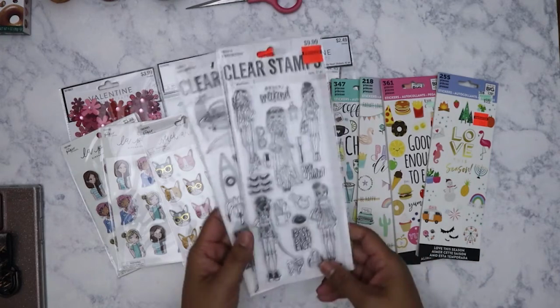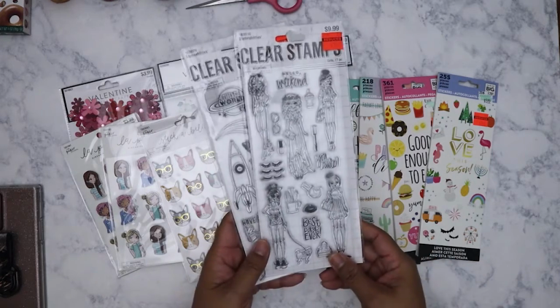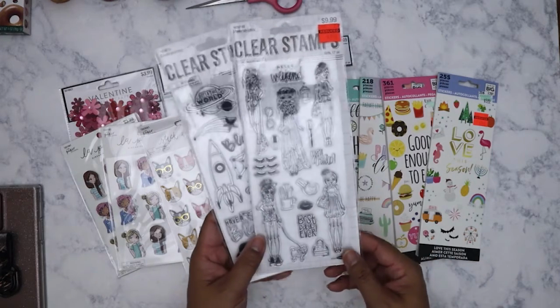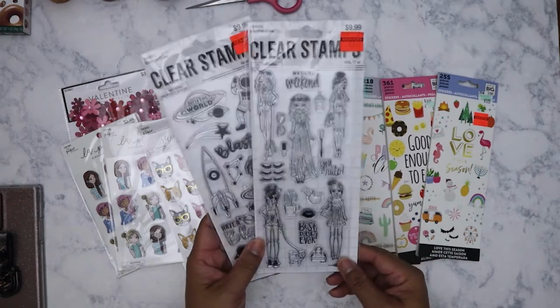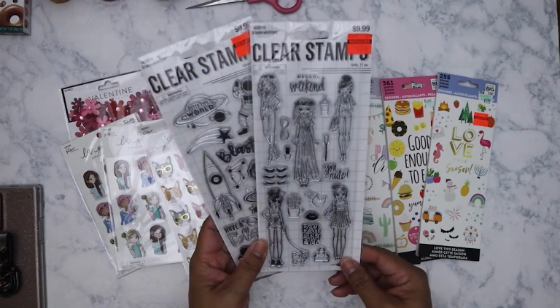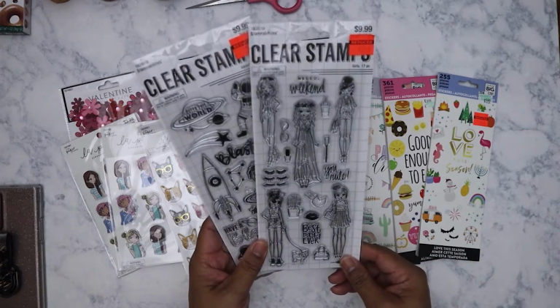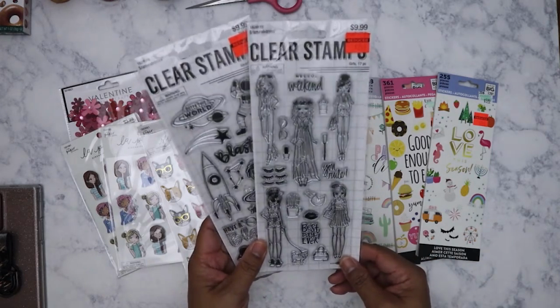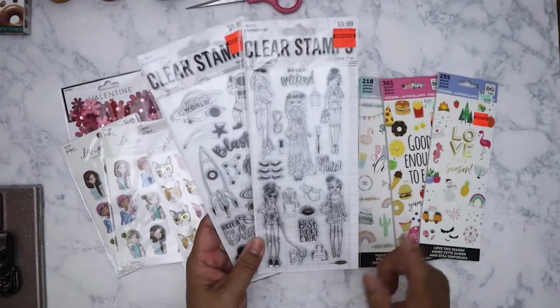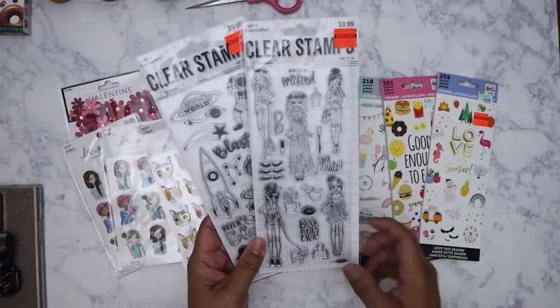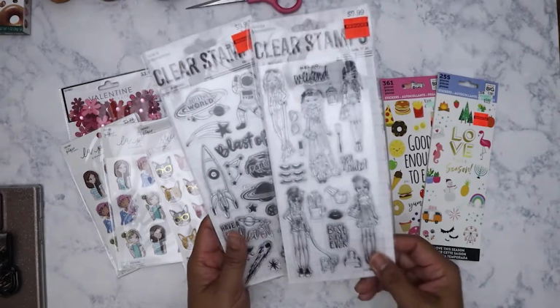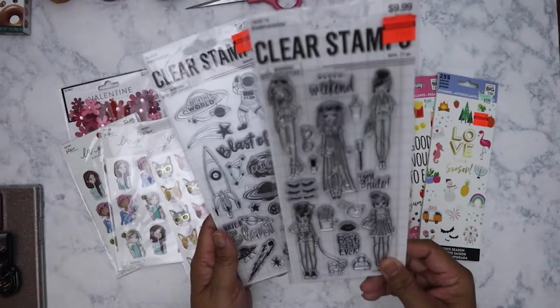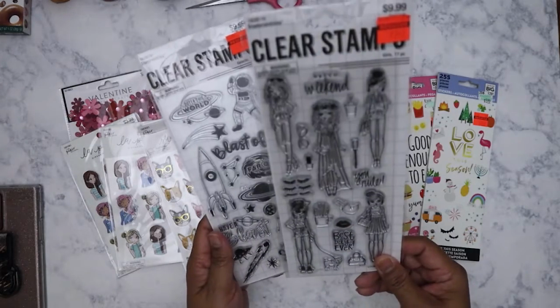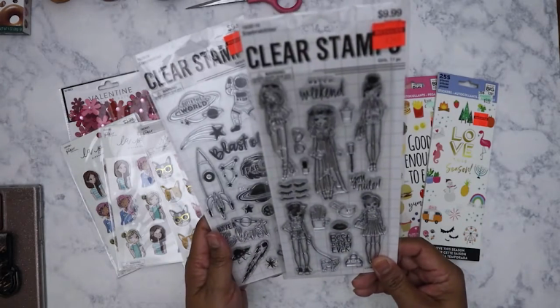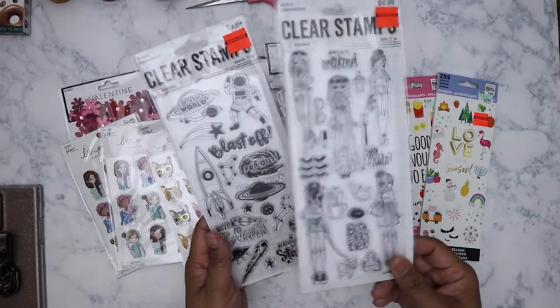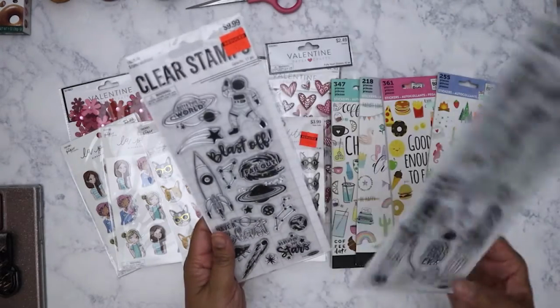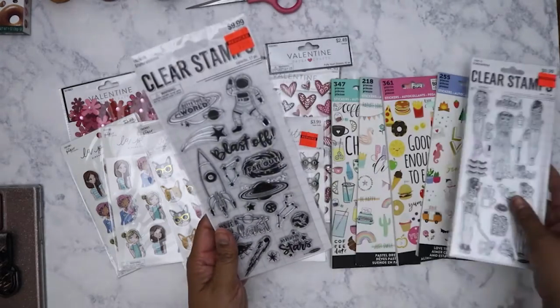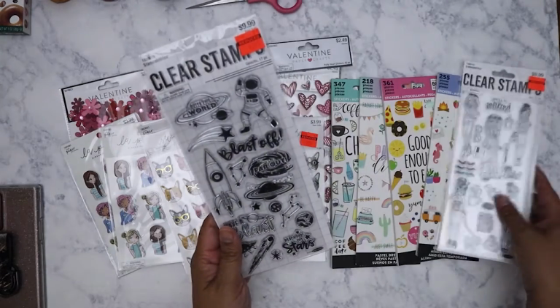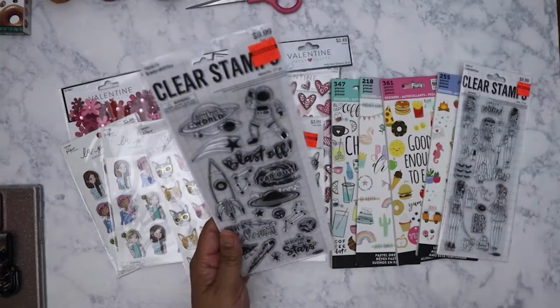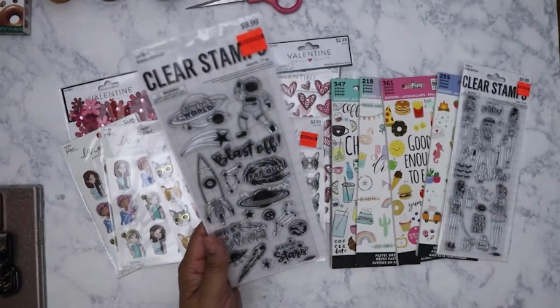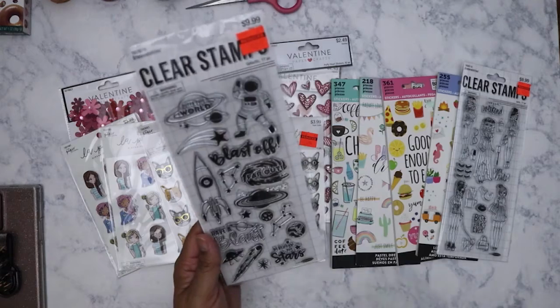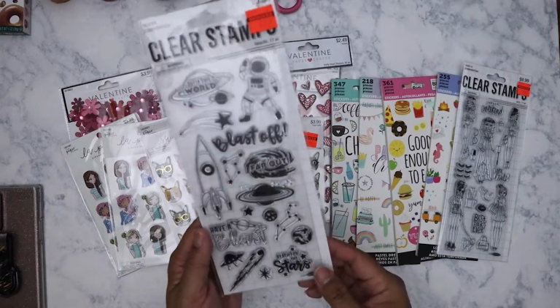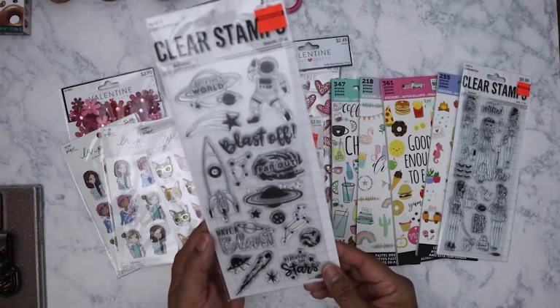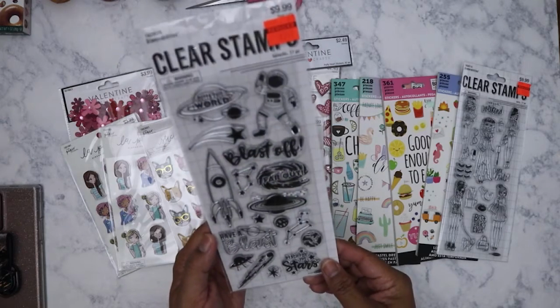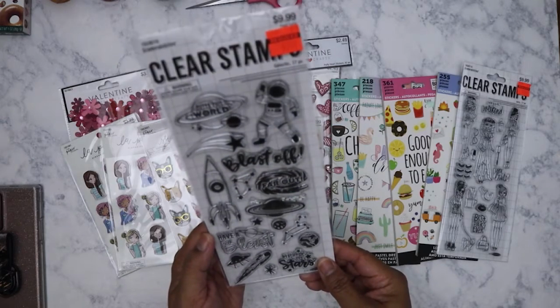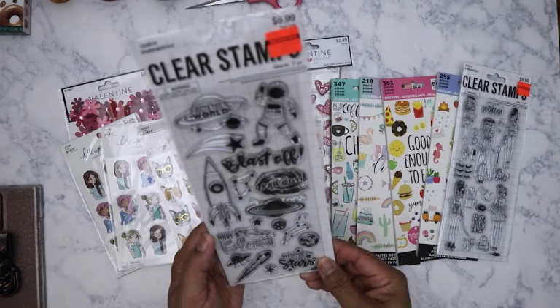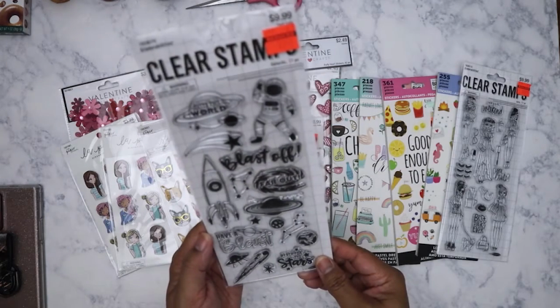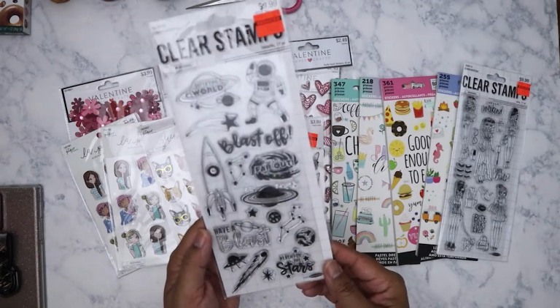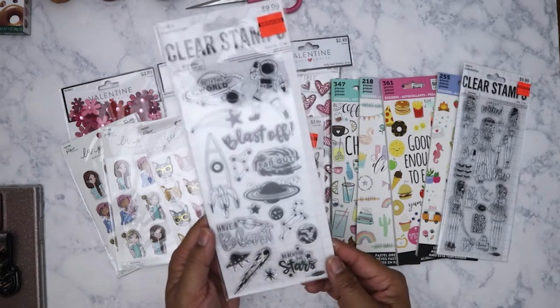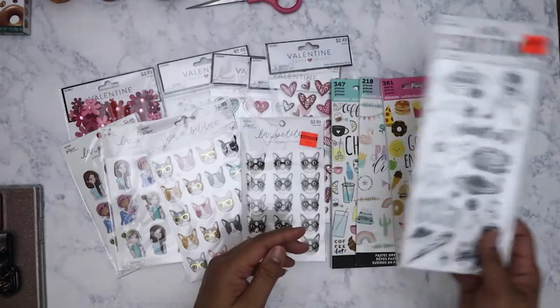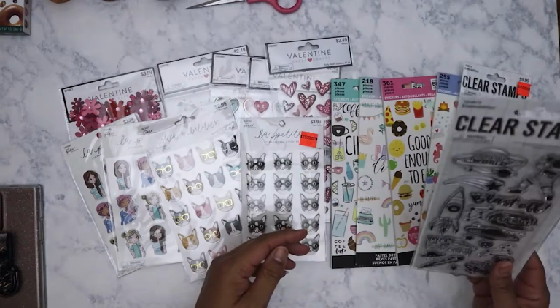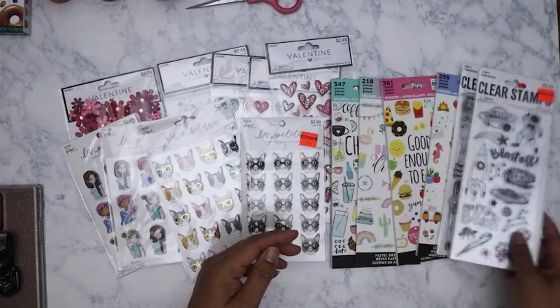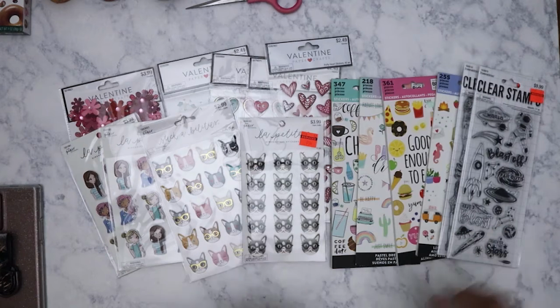I don't know if I've already shown these — it's been so long. I got these clear stamps: this one has really cute girls on it, I got it for two forty-nine. And this one is like an out-of-this-world space-related design, also two forty-nine.